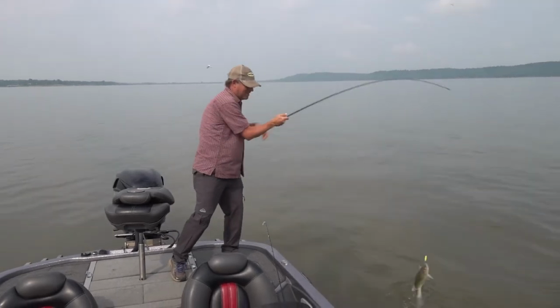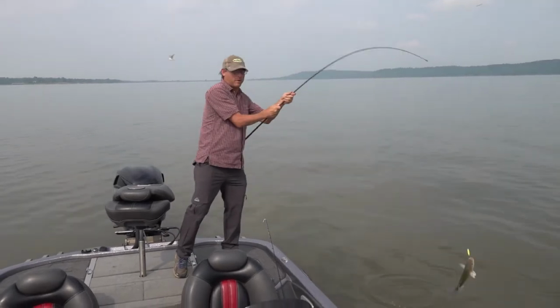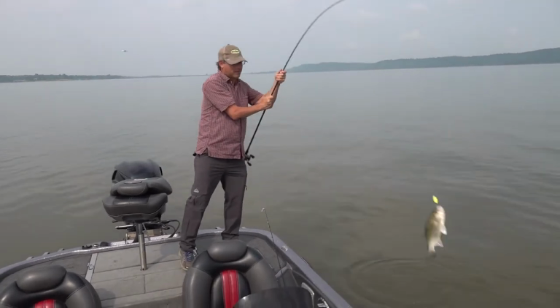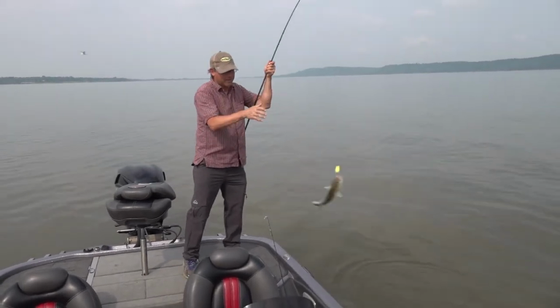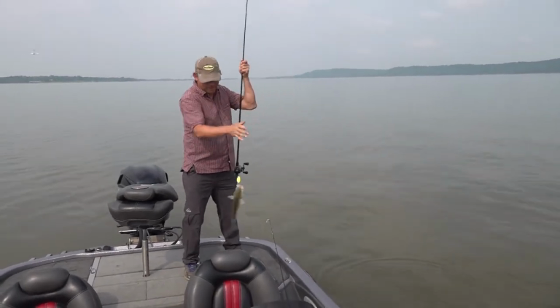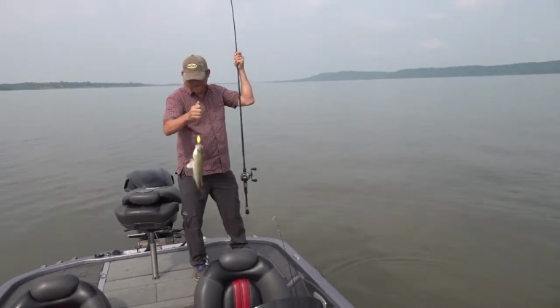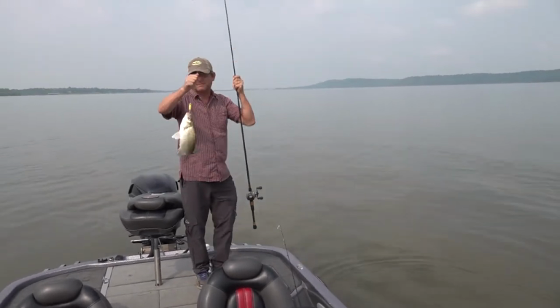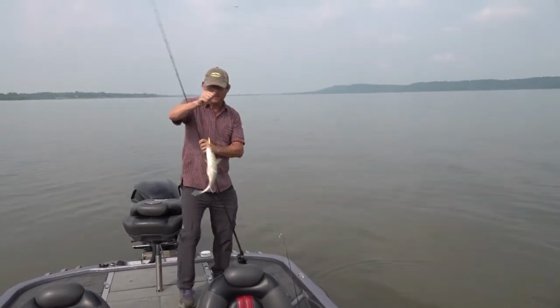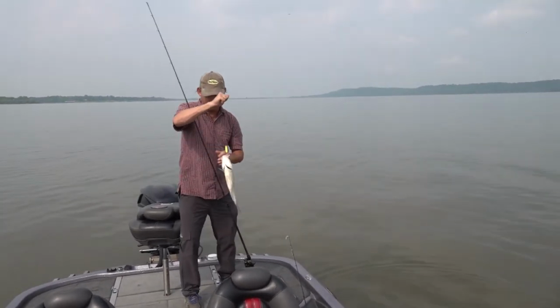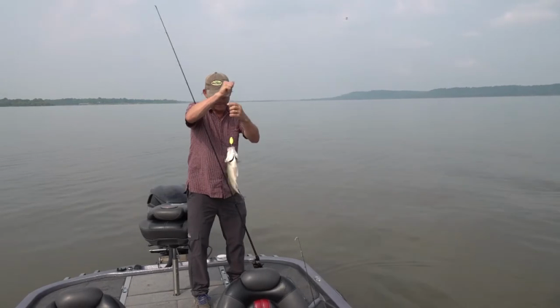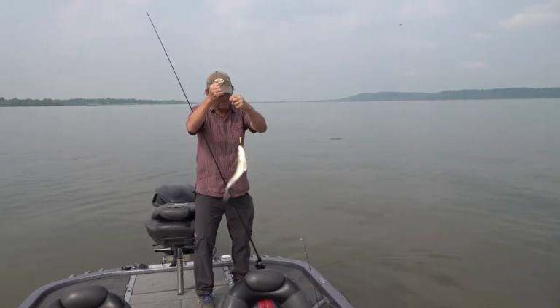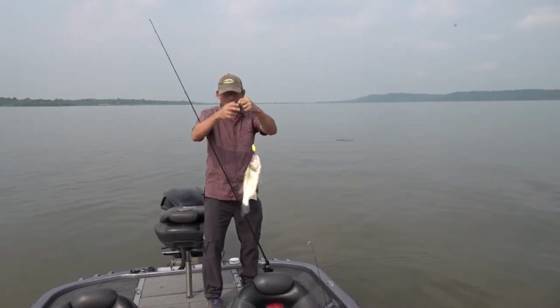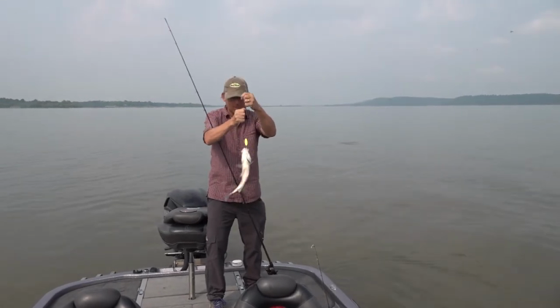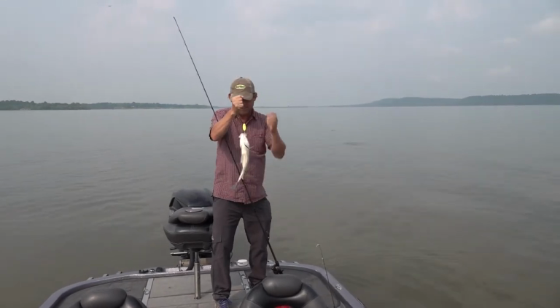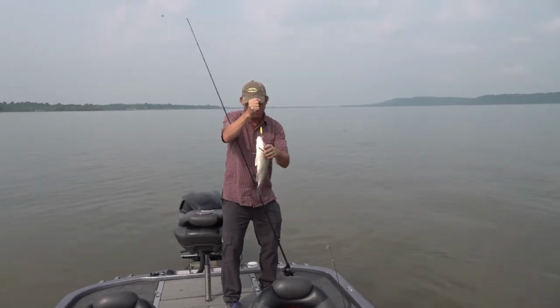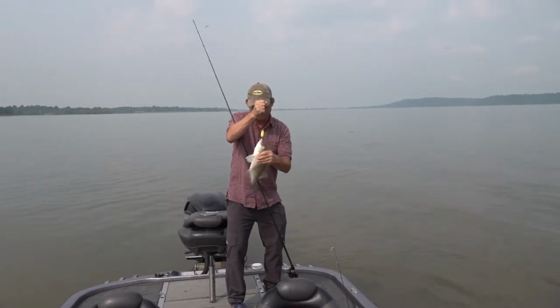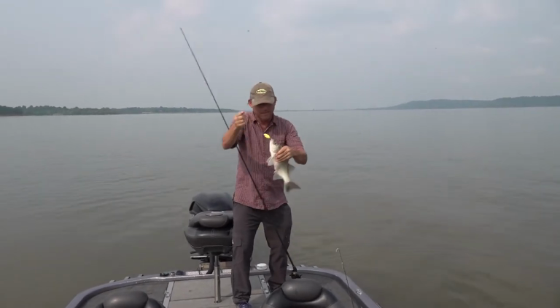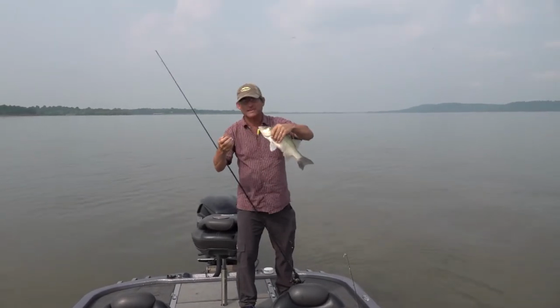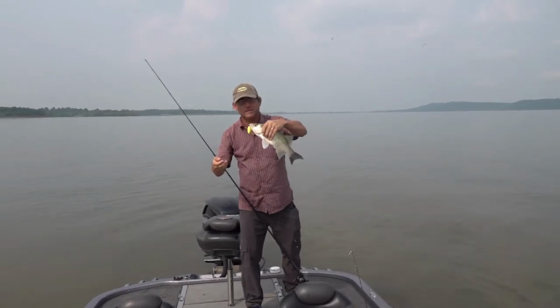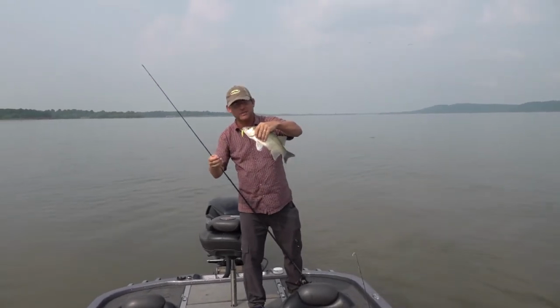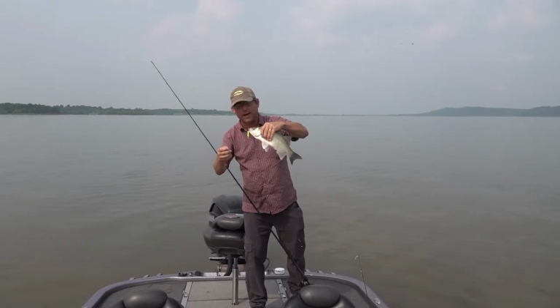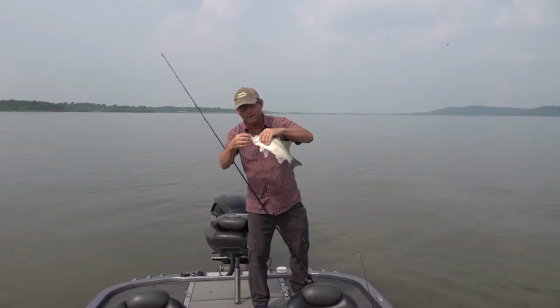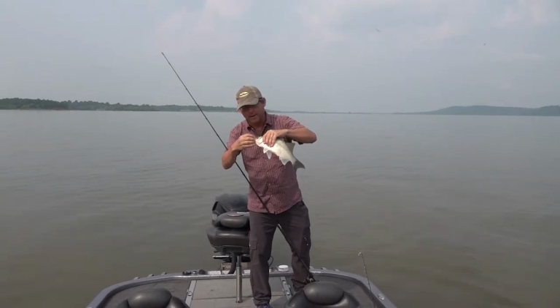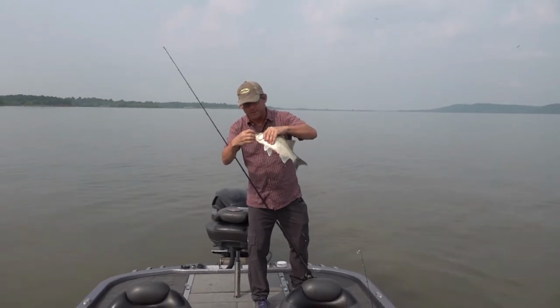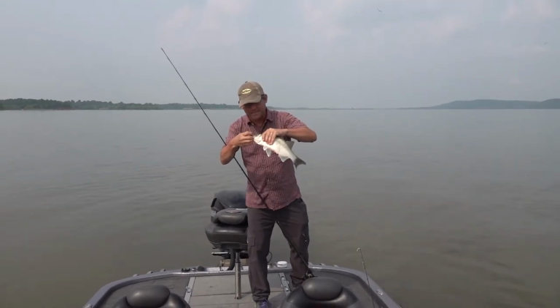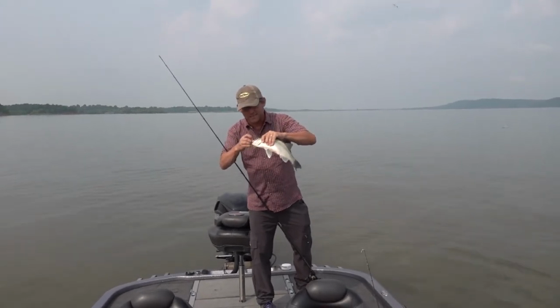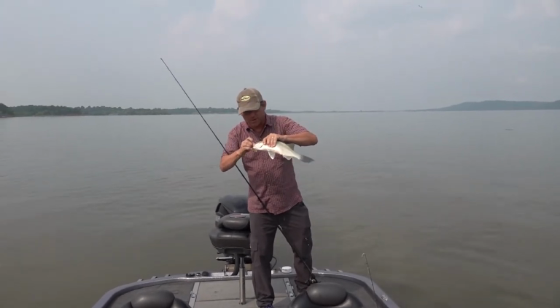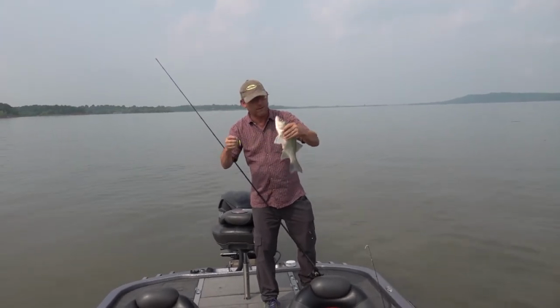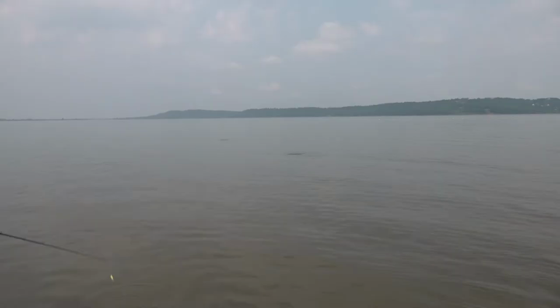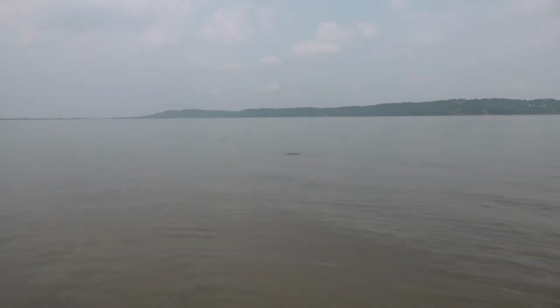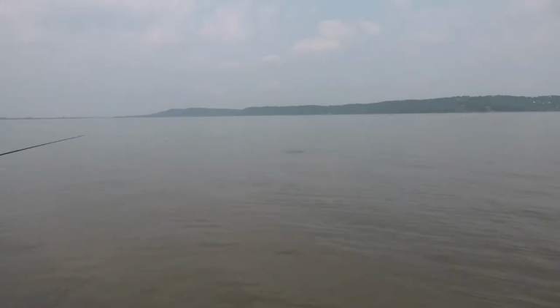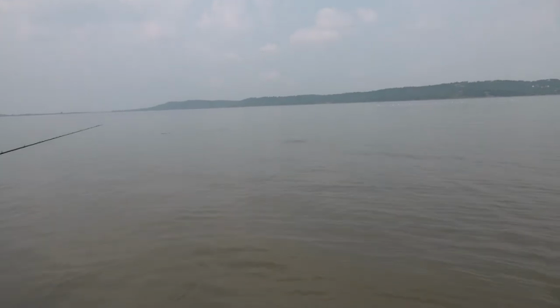People overlook a slab spoon as a schooling bait, just thinking about jigging spoons as something that you fish on the bottom. But you can cast it so far and rip it through them, and they just can't resist it.